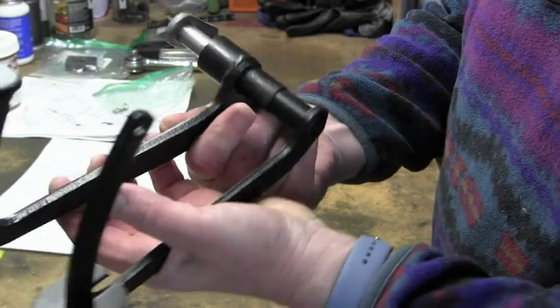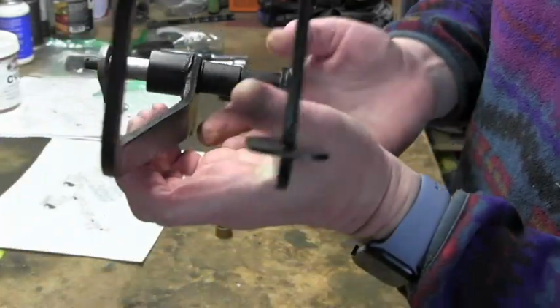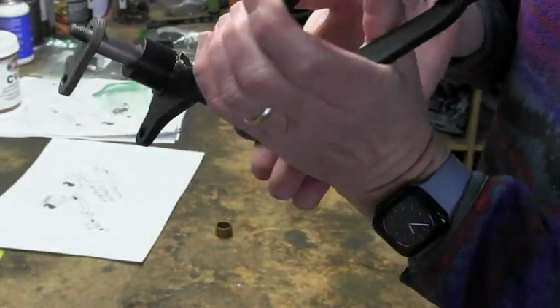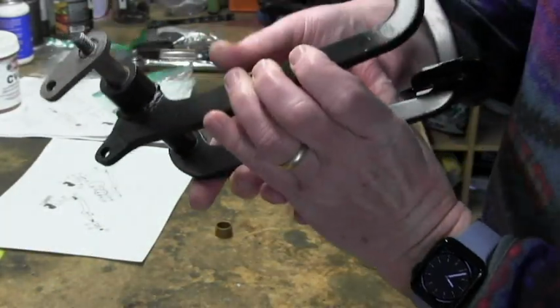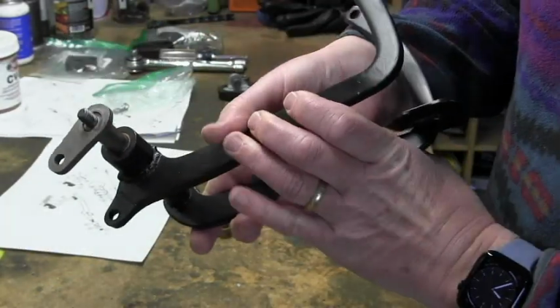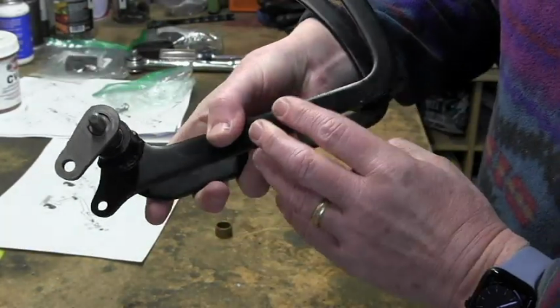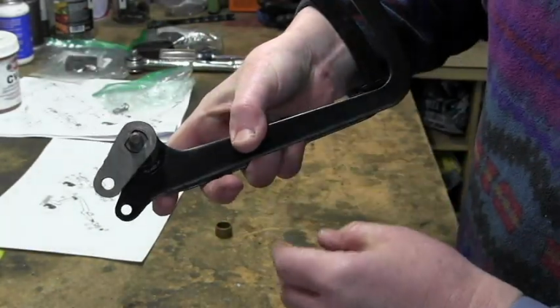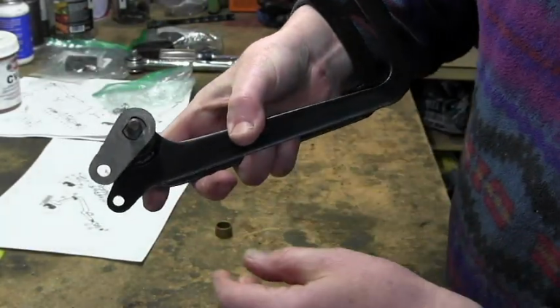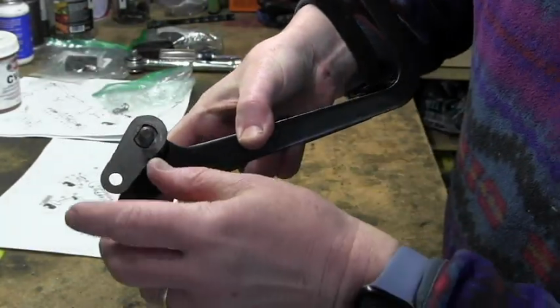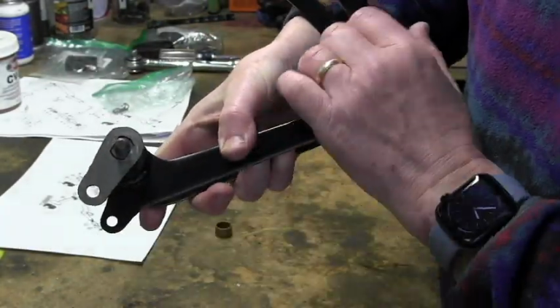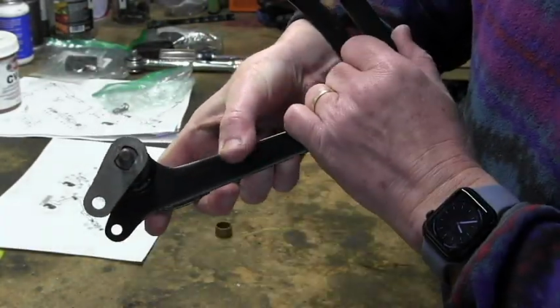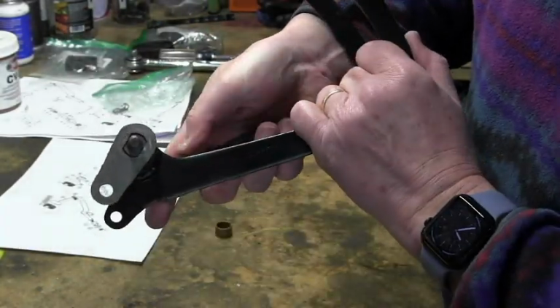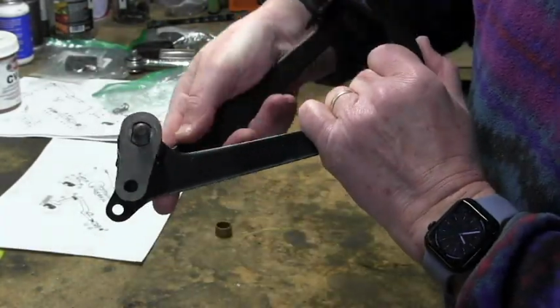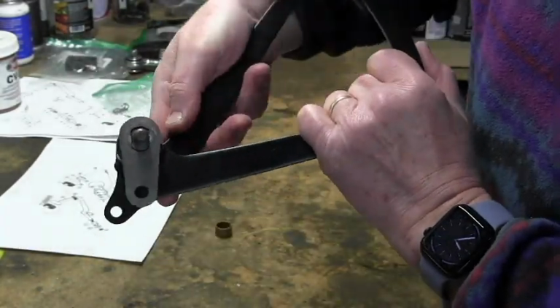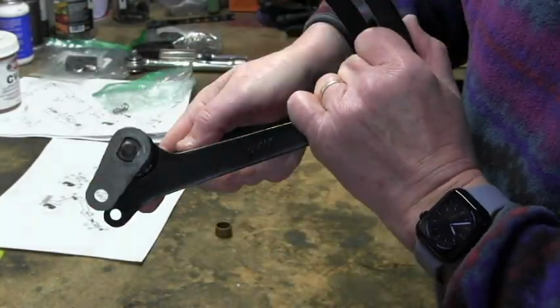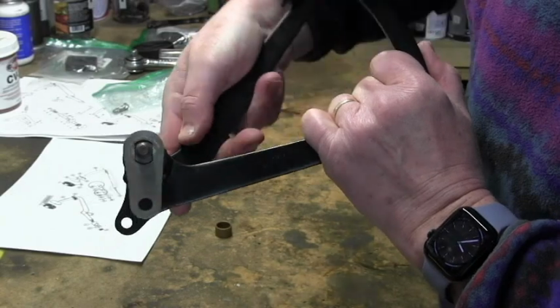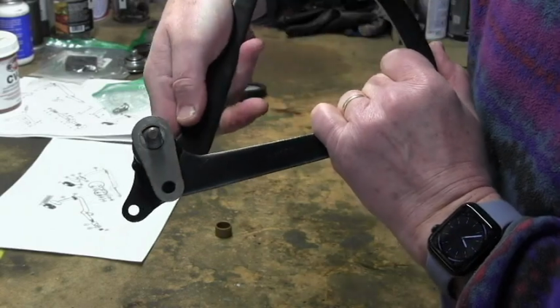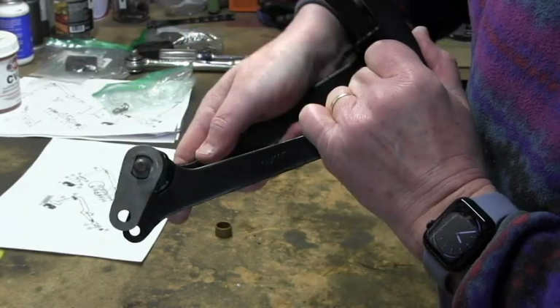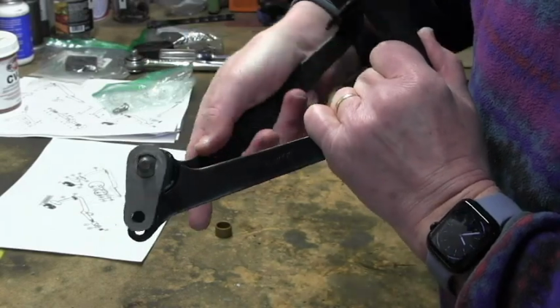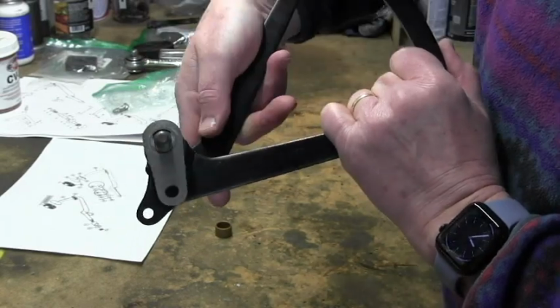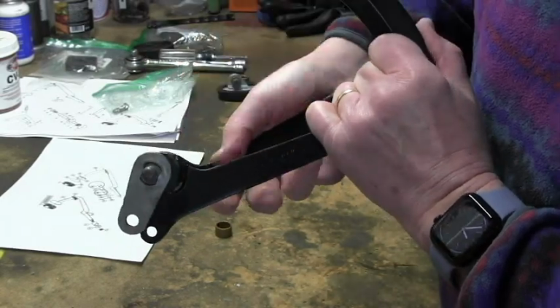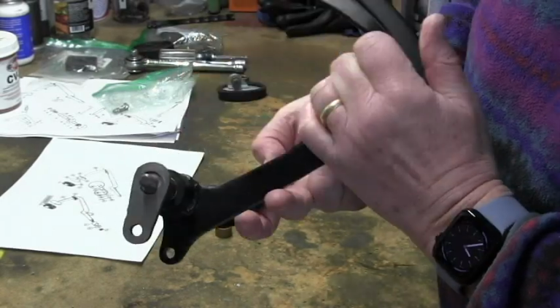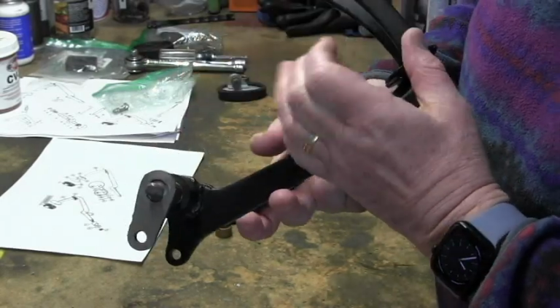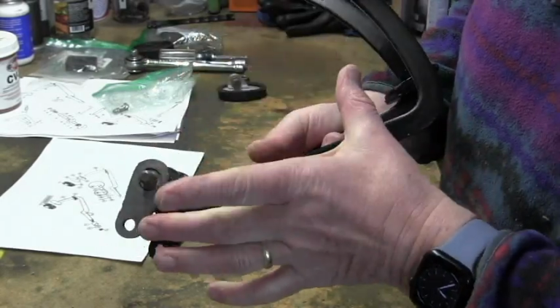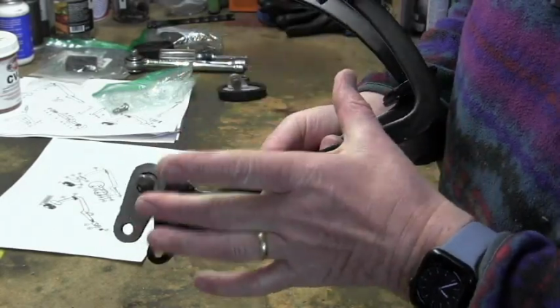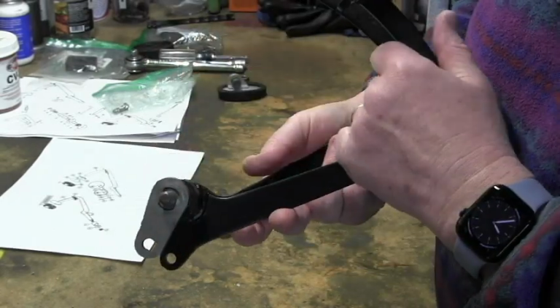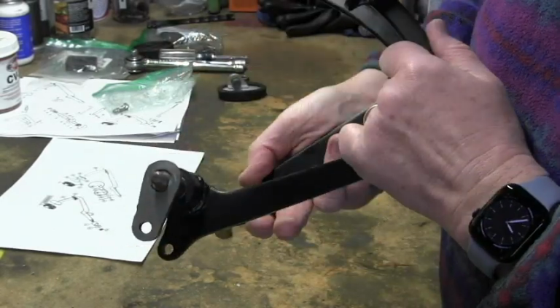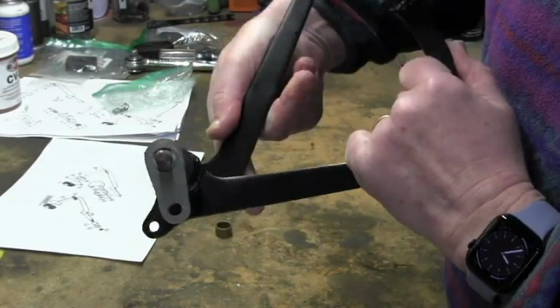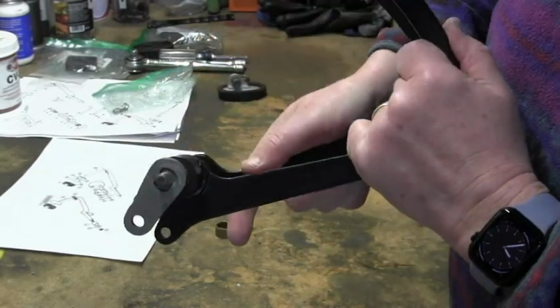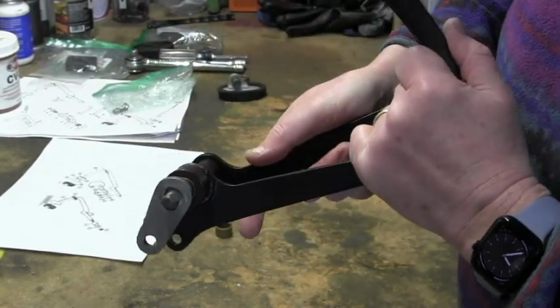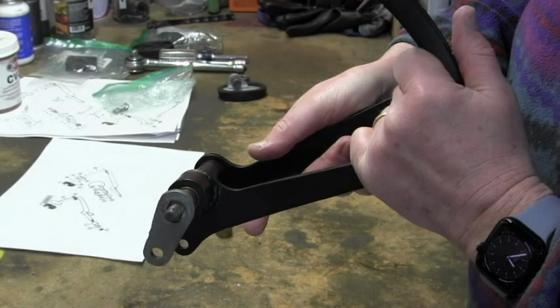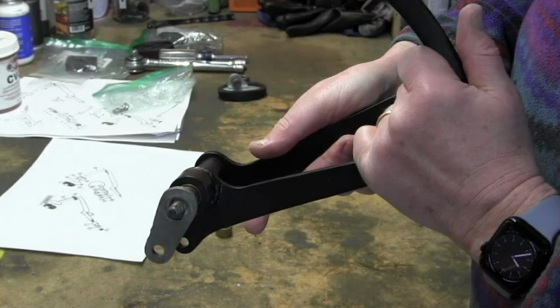Let me turn it around - maybe that's a bit easier. You can see as the clutch pedal is operated, it pushes that kind of metal tang here, and that operates the clutch mechanical linkage.